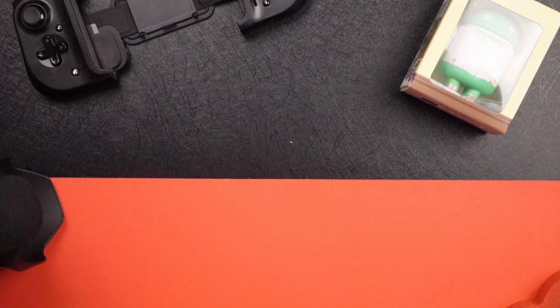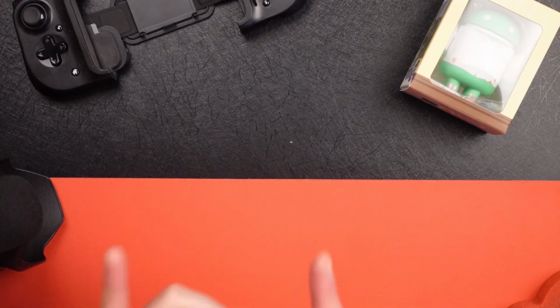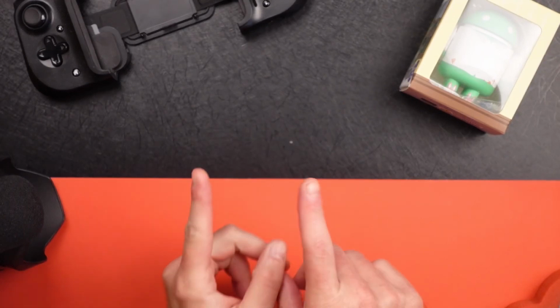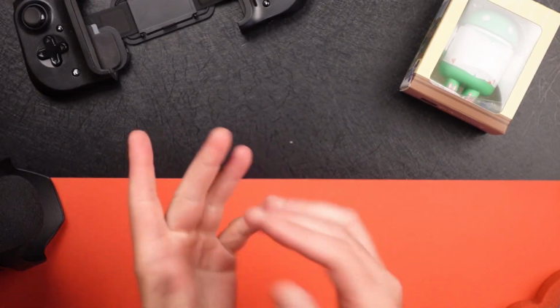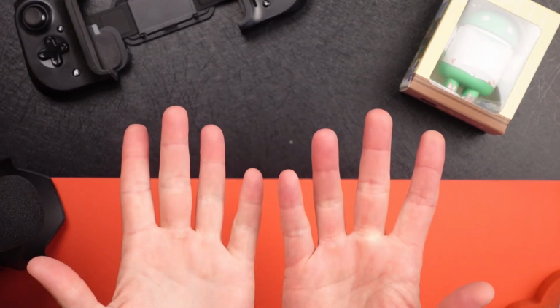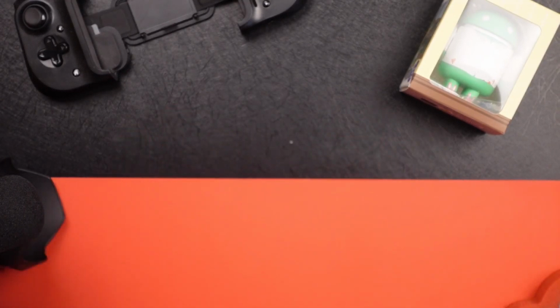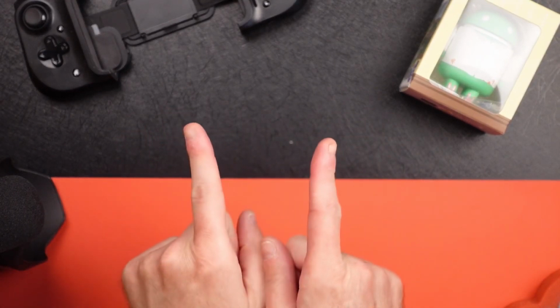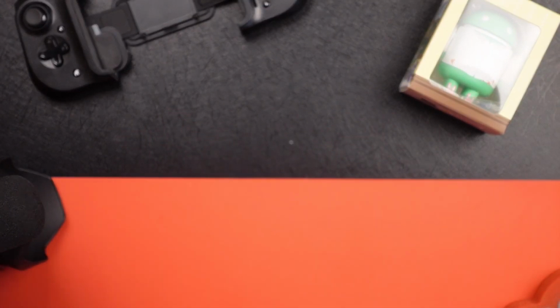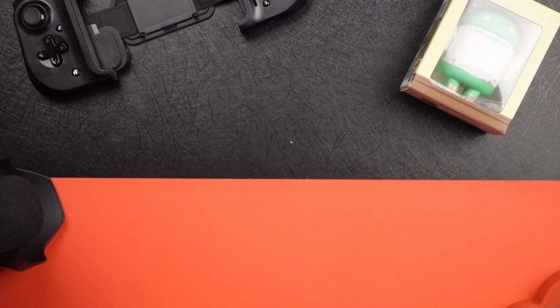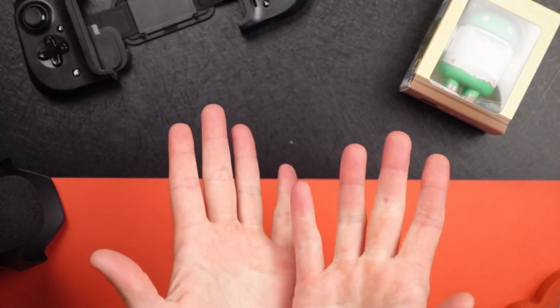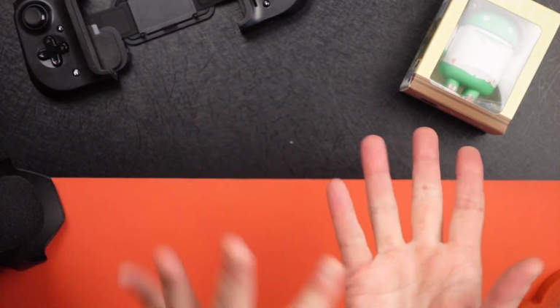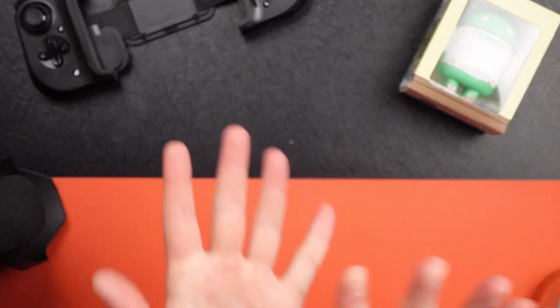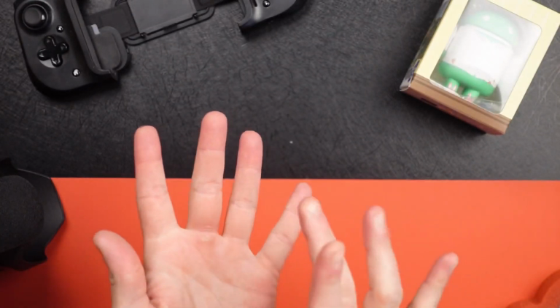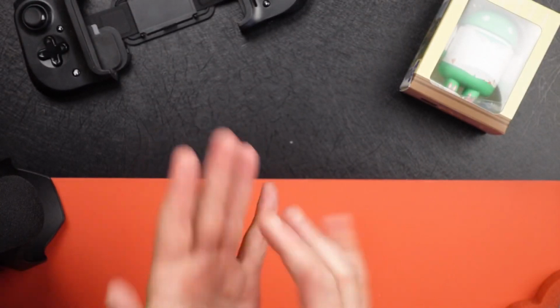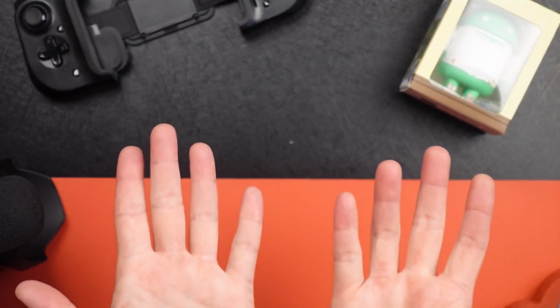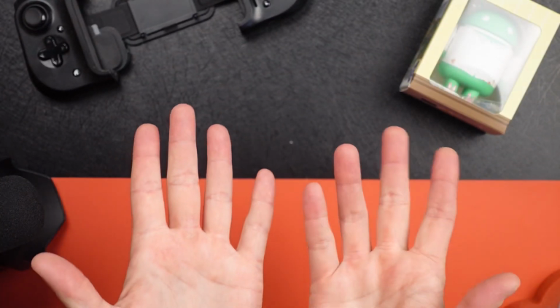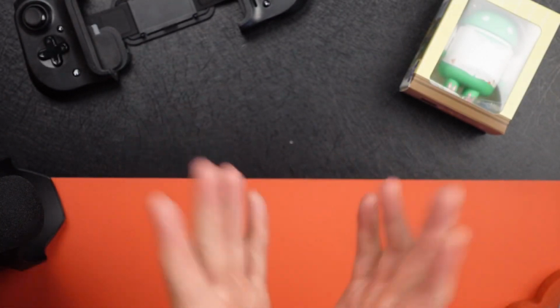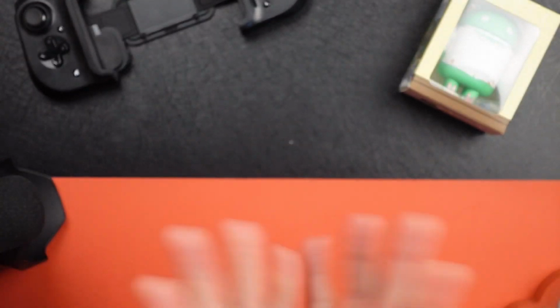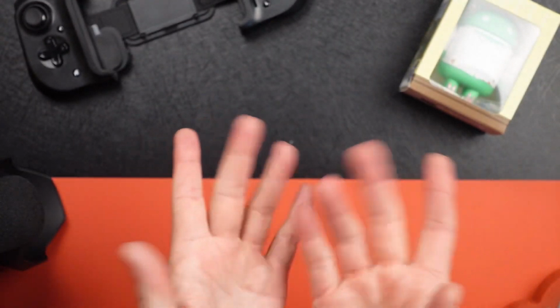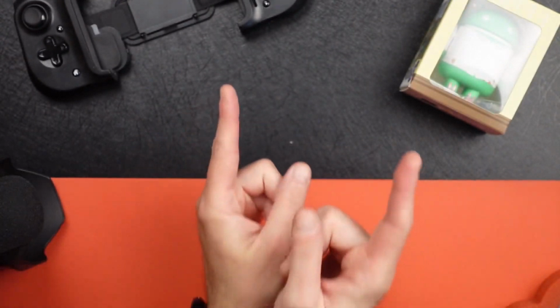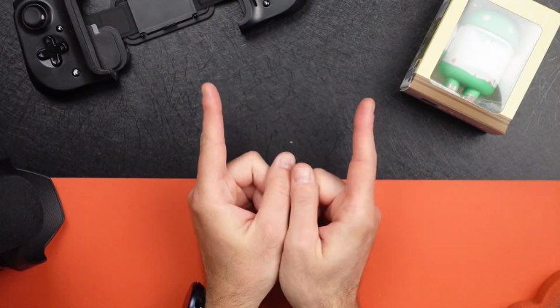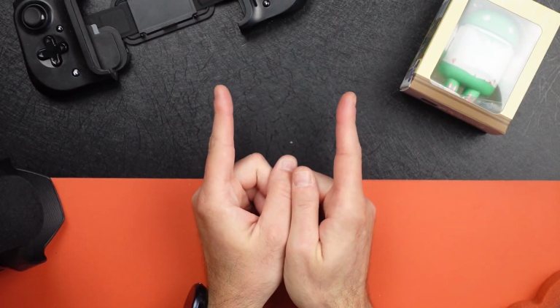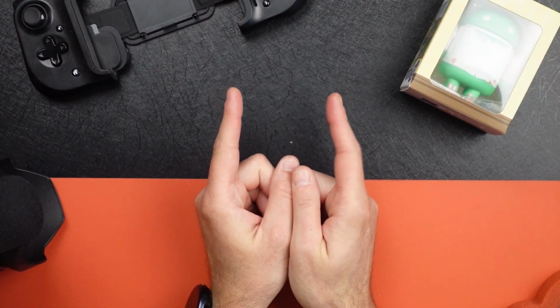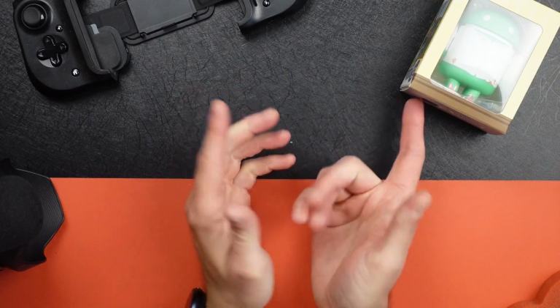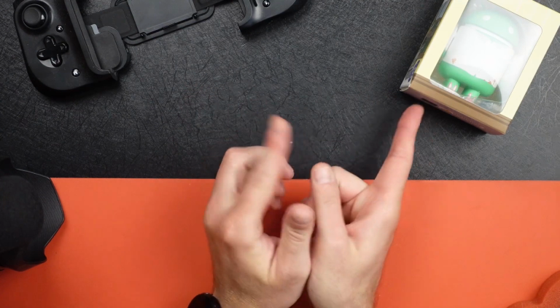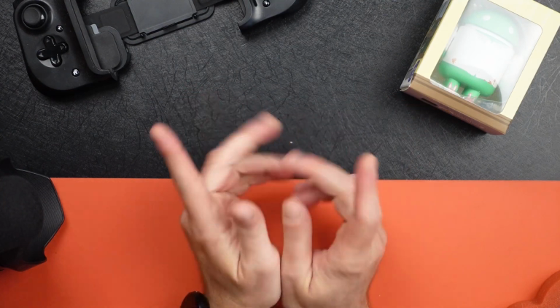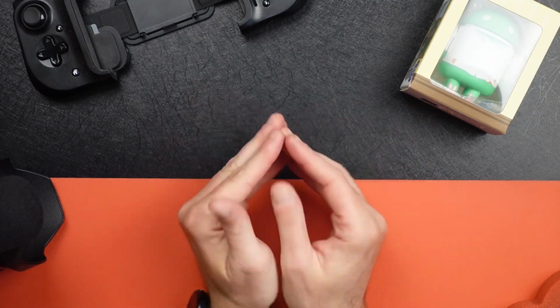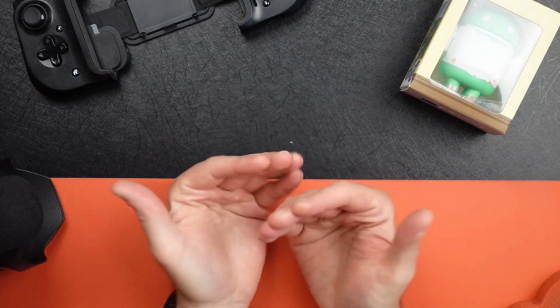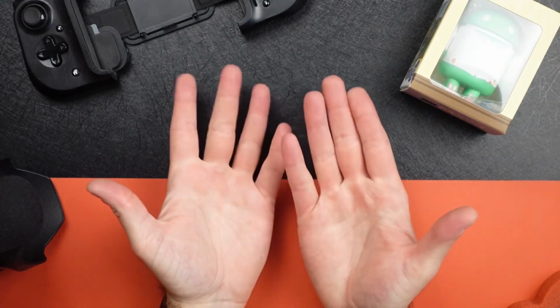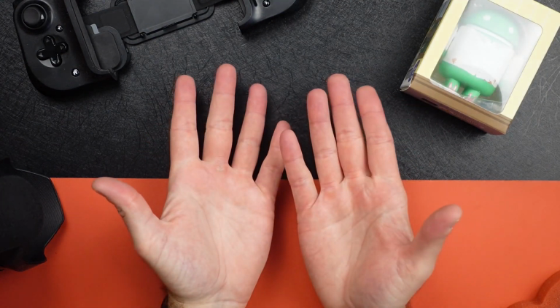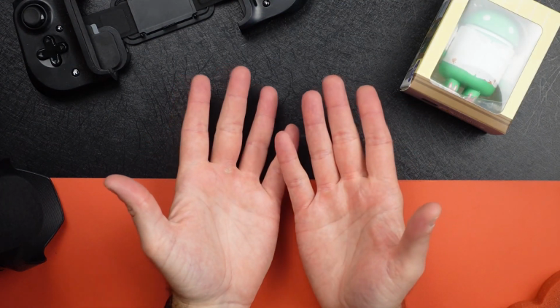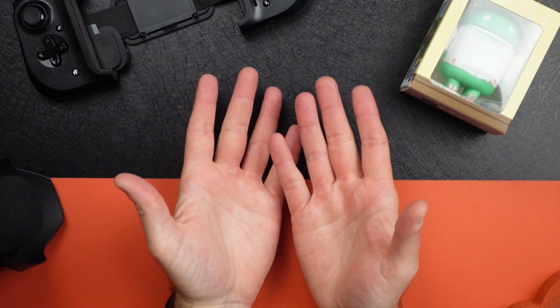How you guys doing? Welcome back to Tuna Tech. Today we're going to switch gears a little bit. I've been covering some Wyze products, smart home products, but today I'm going to switch gears back to the mobile cell phone market.